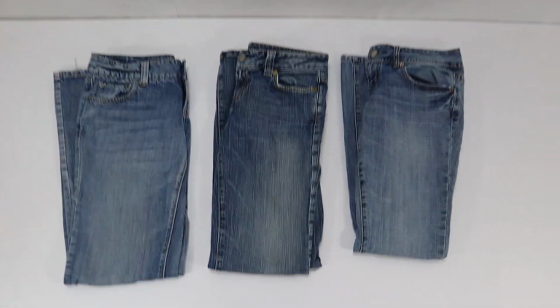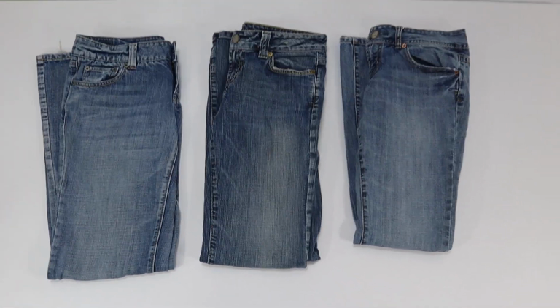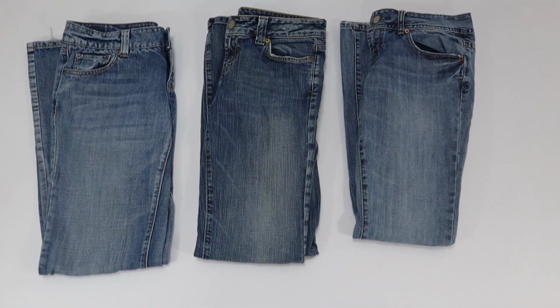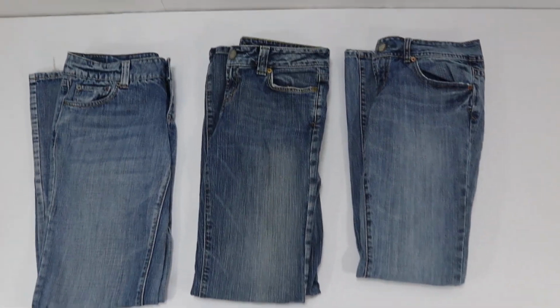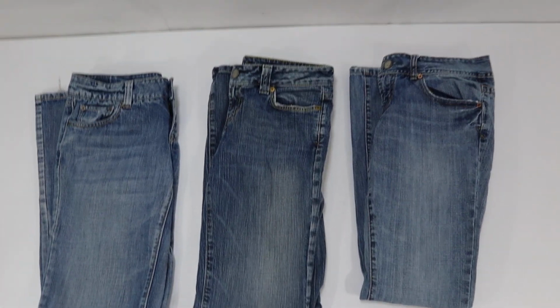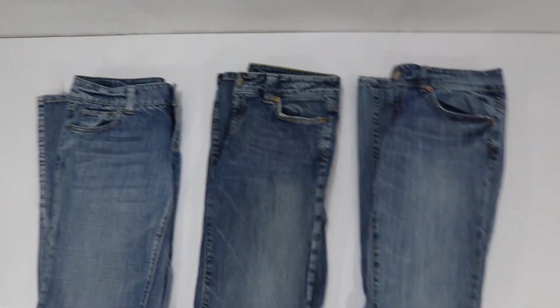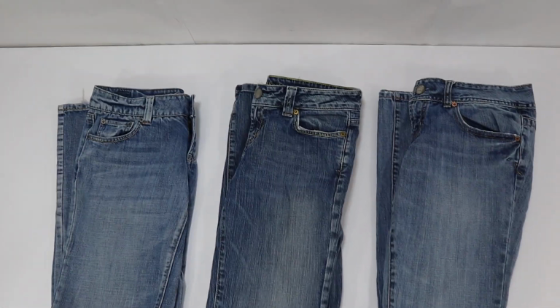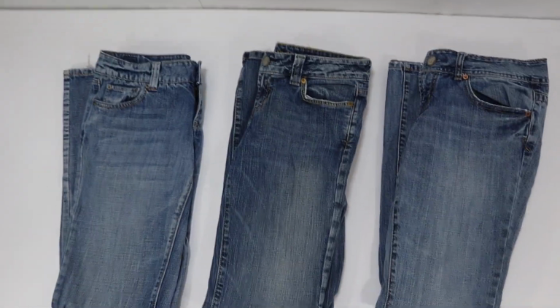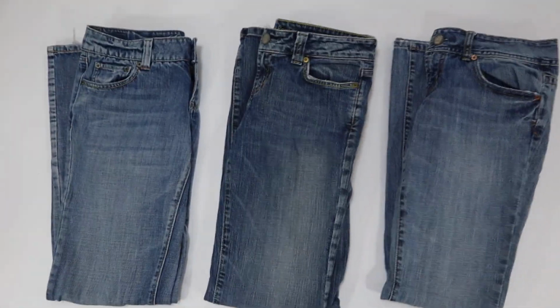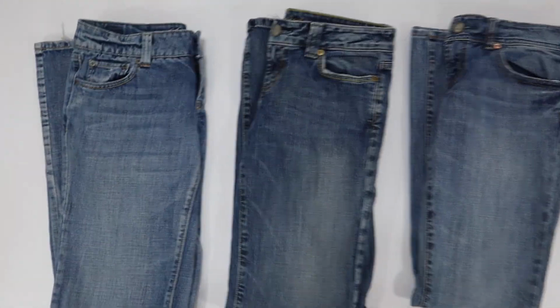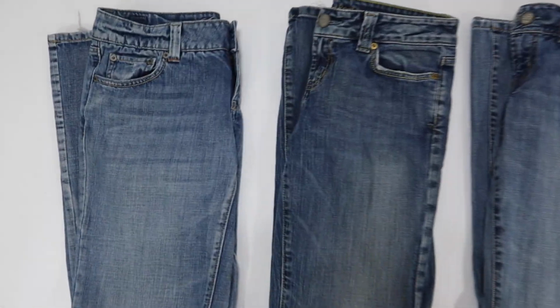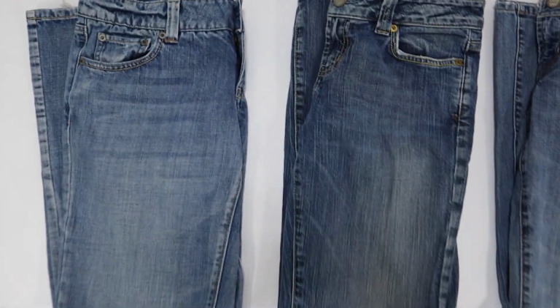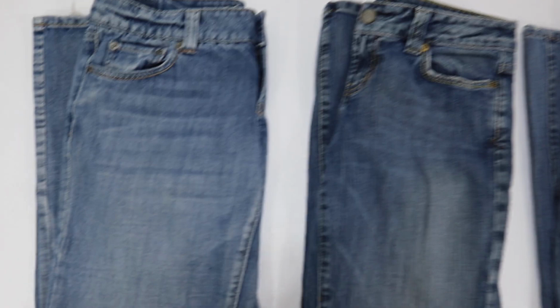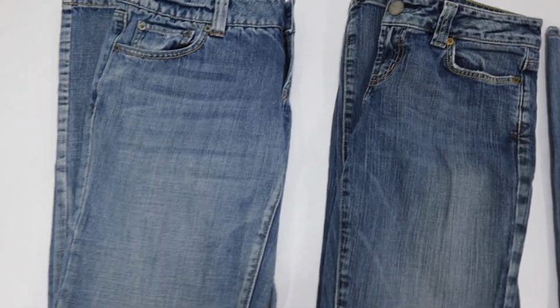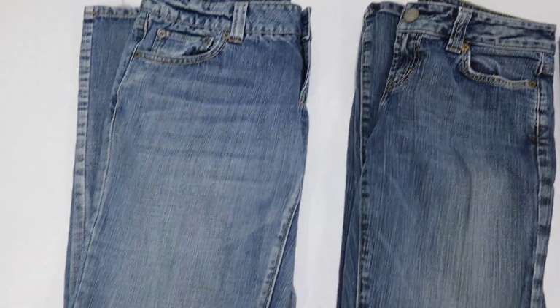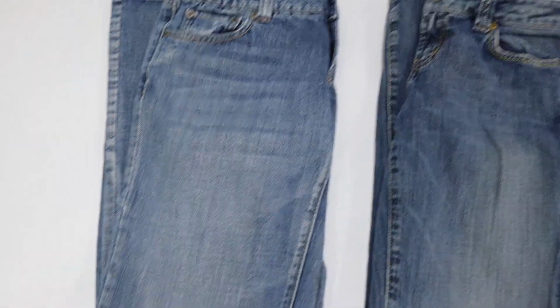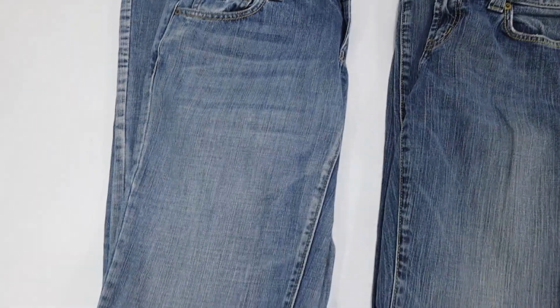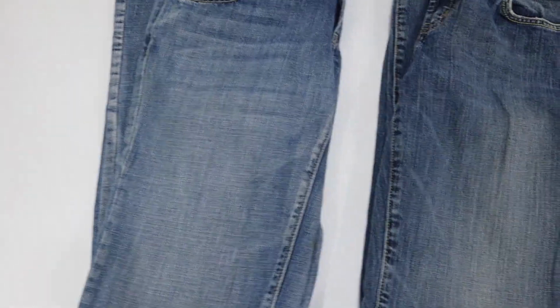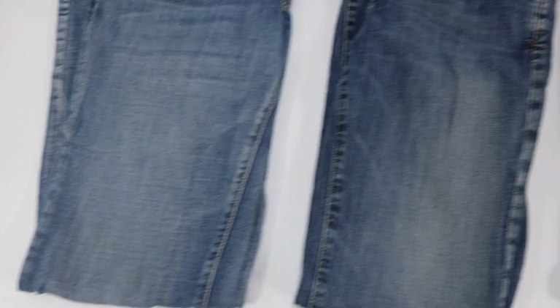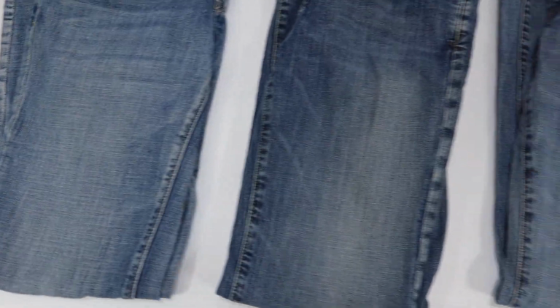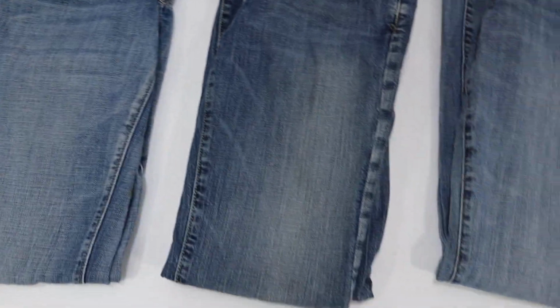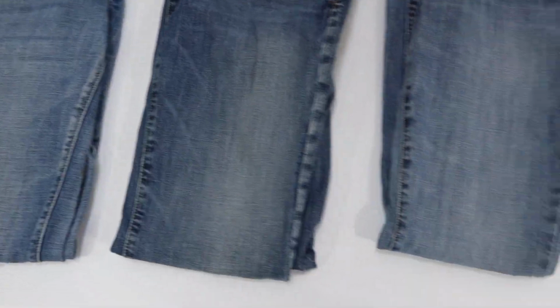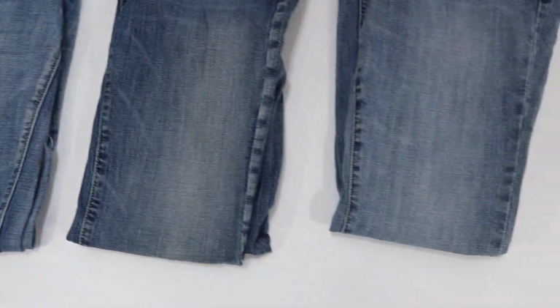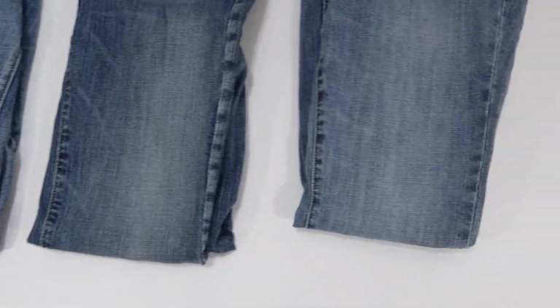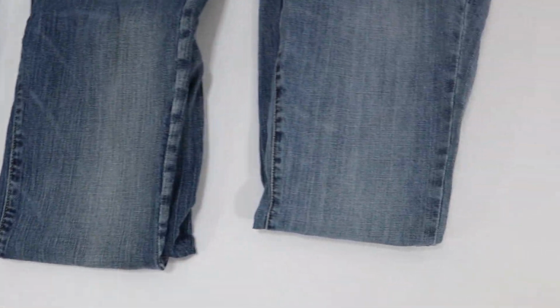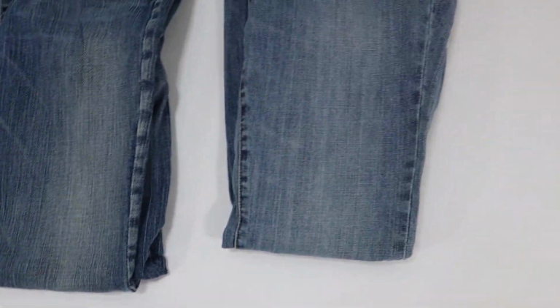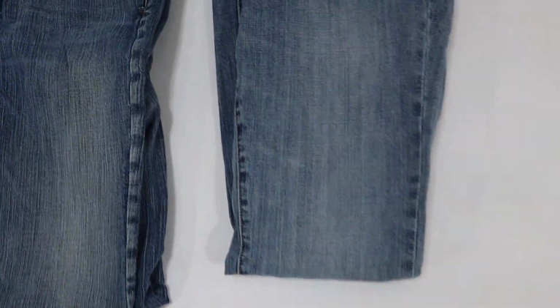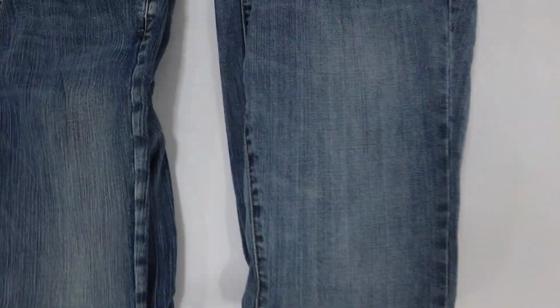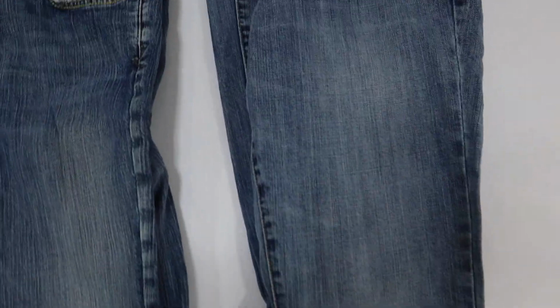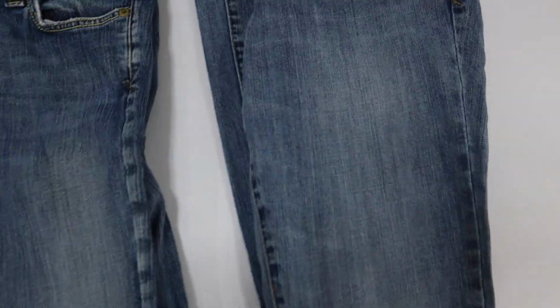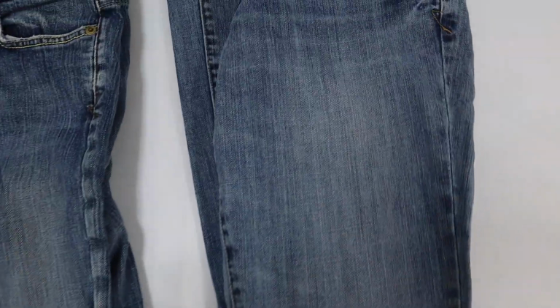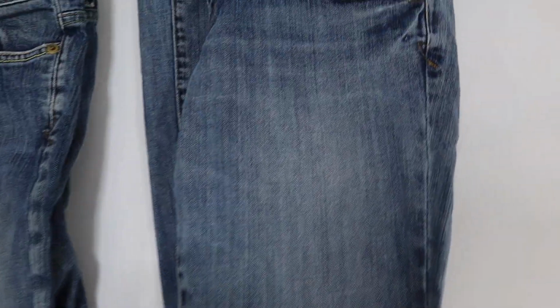Hey everybody, we have three pairs of women's pants here. They are denim jeans. They are all American Eagle. They are size 6.